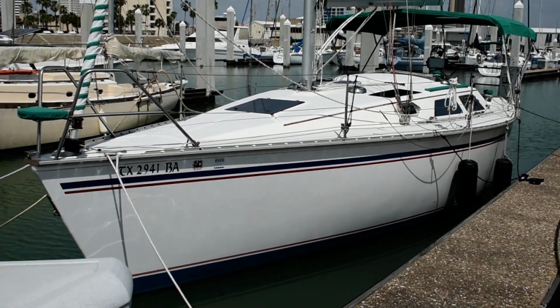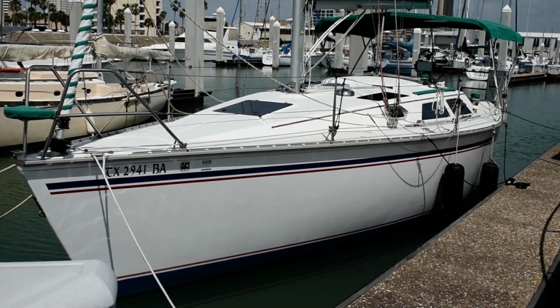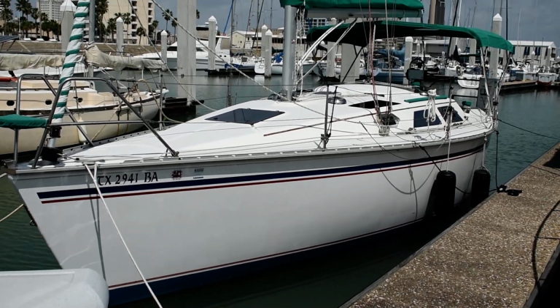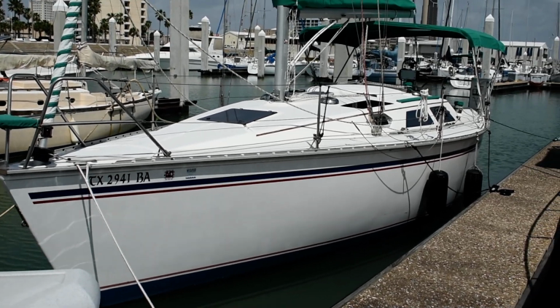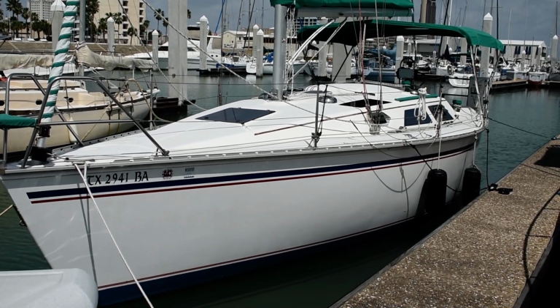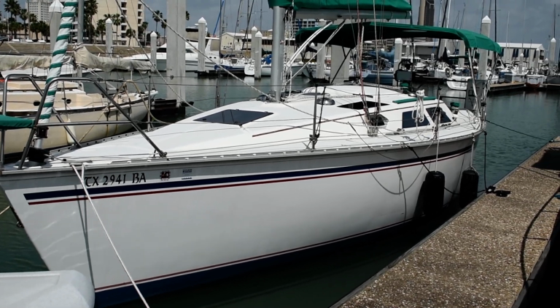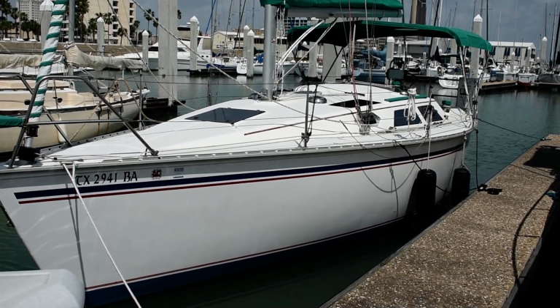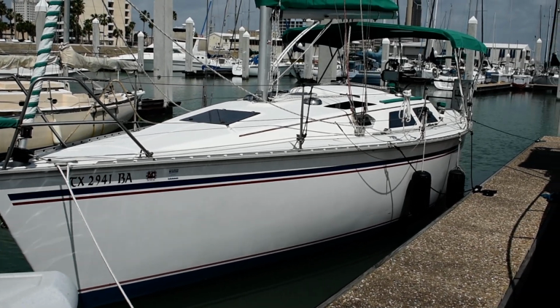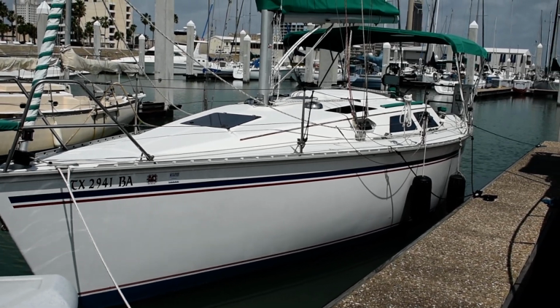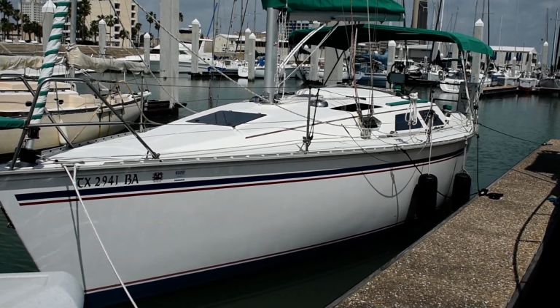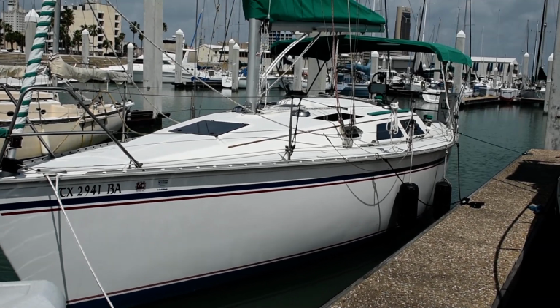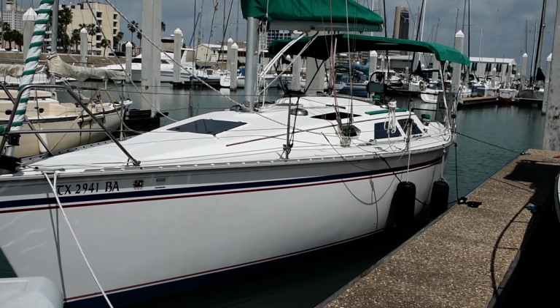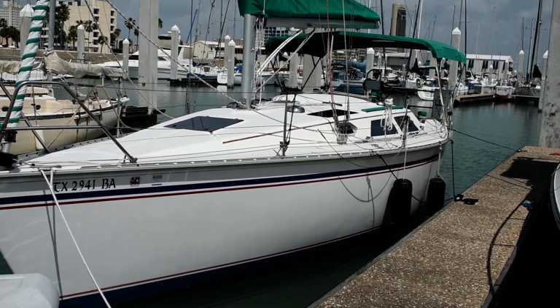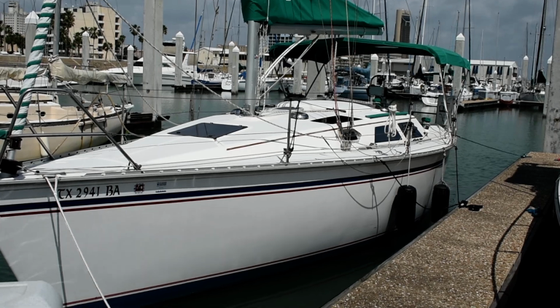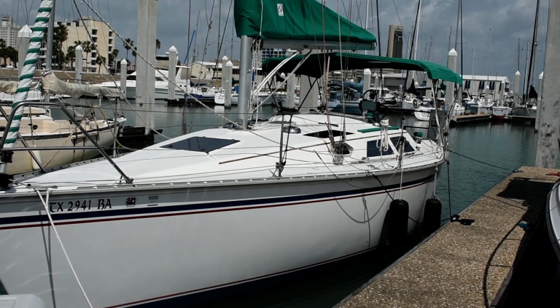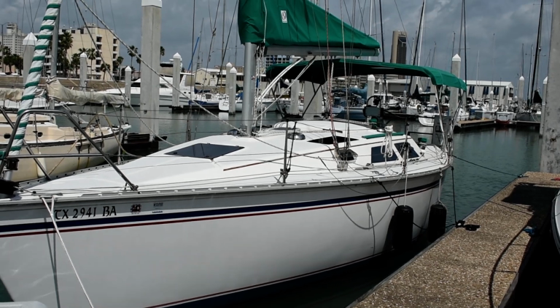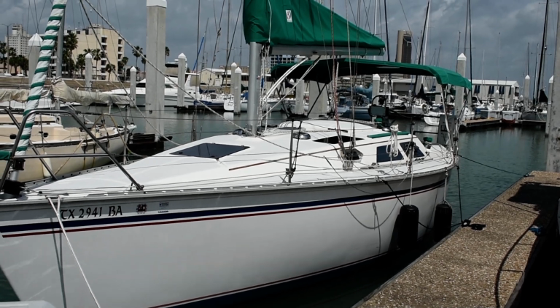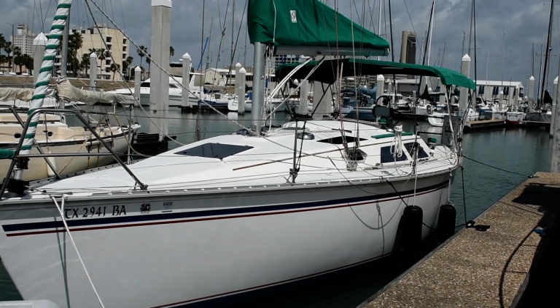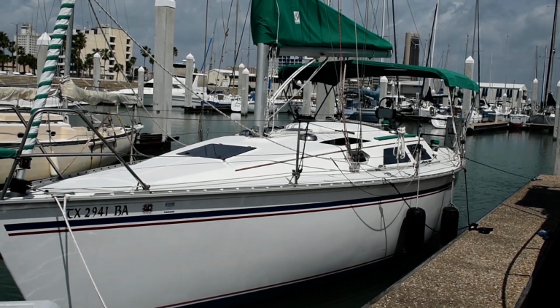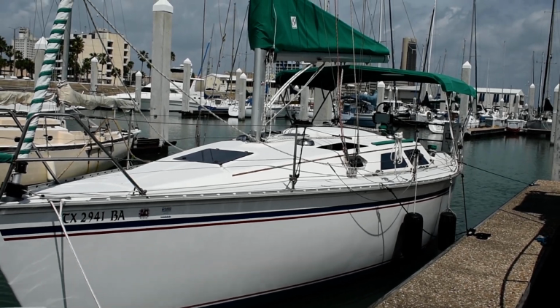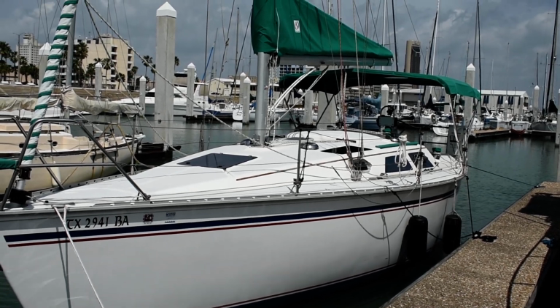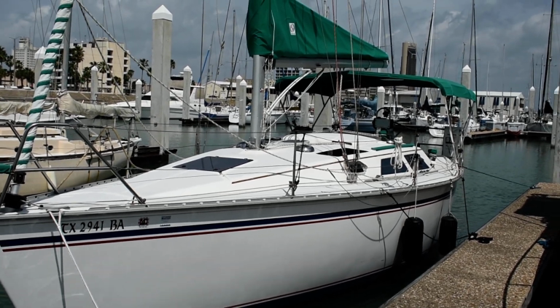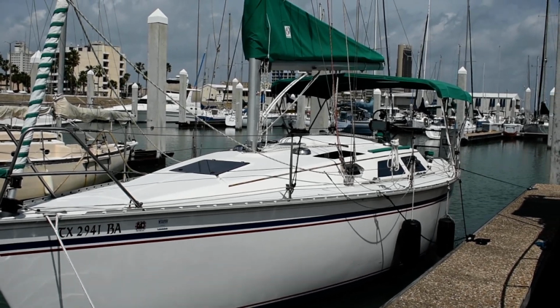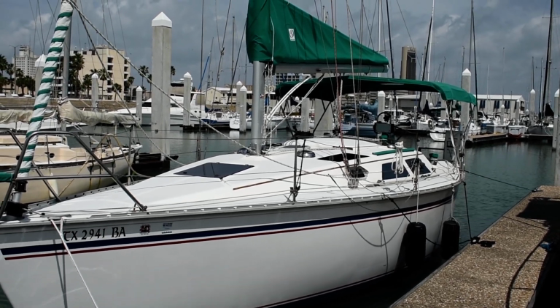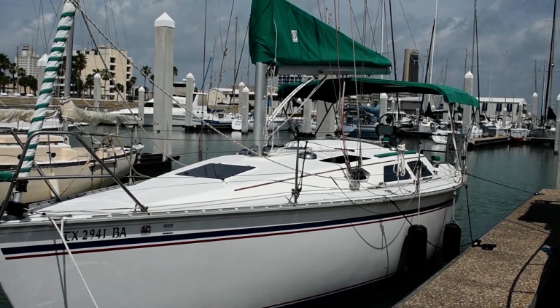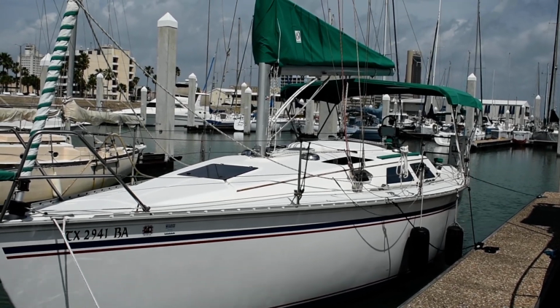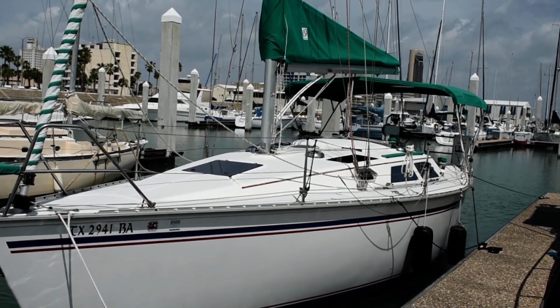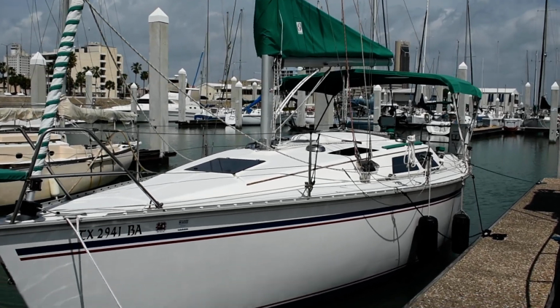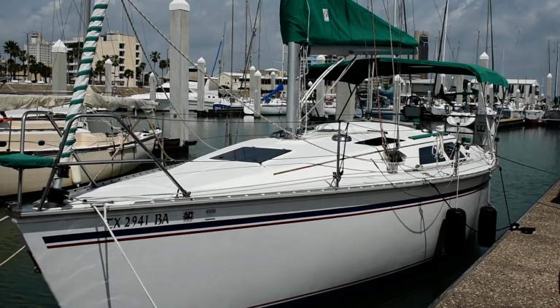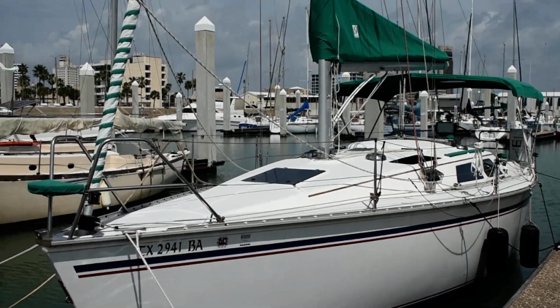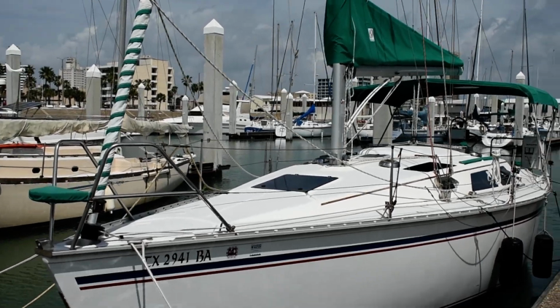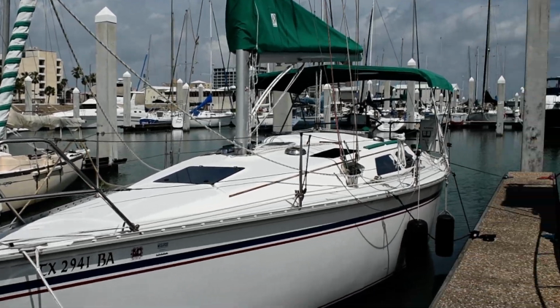Hi there, this is Steve the Broker with Boatshed Texas Yacht Brokers. We're down here at a Hunter 30 Mark II. I'm going to give you a walk around the exterior of this boat and give you an idea of the deck plan and the layout.